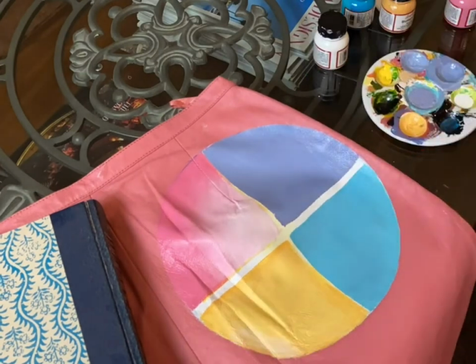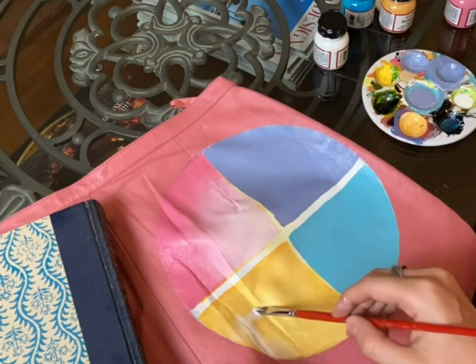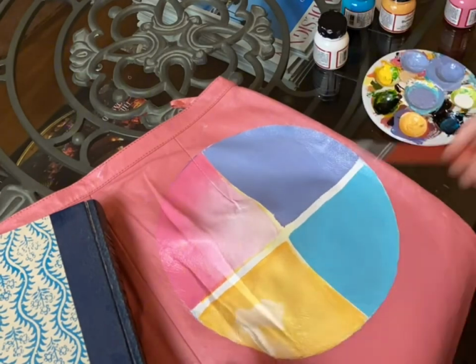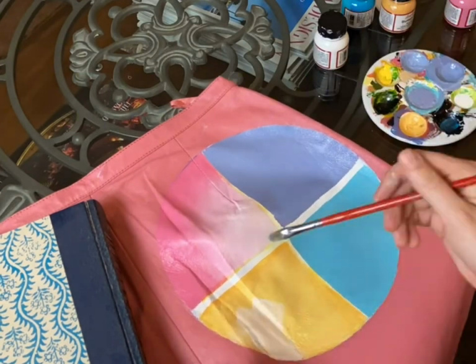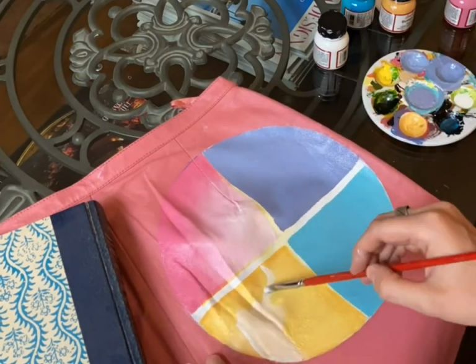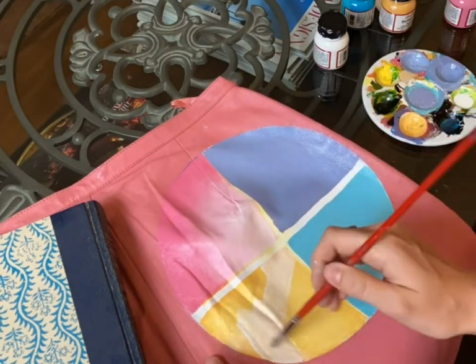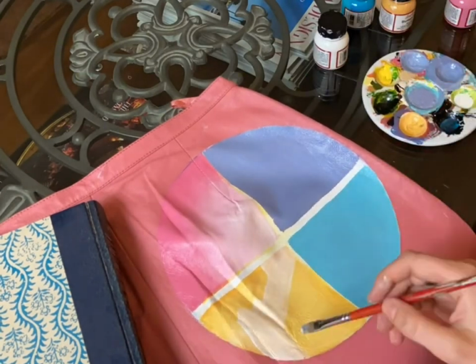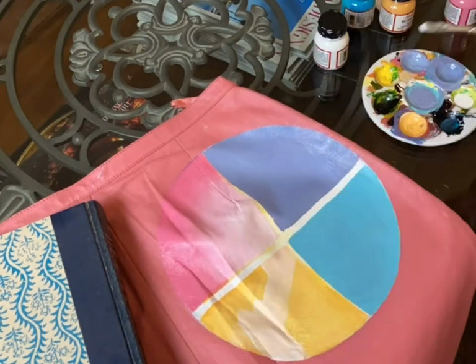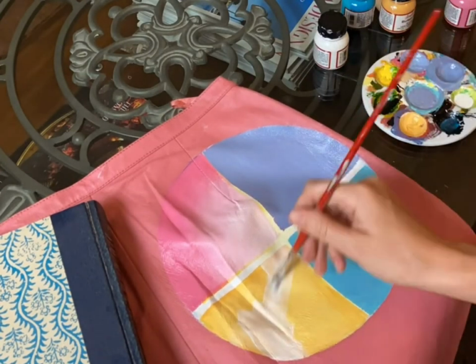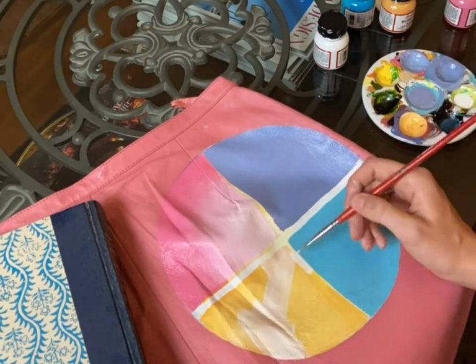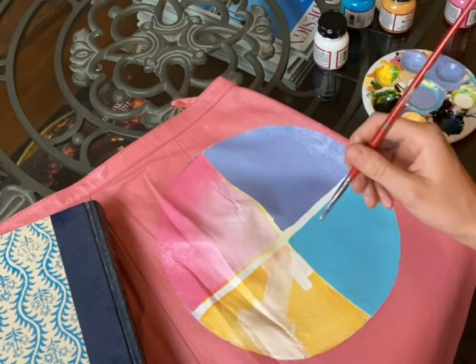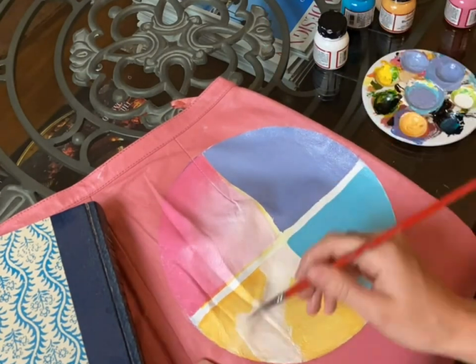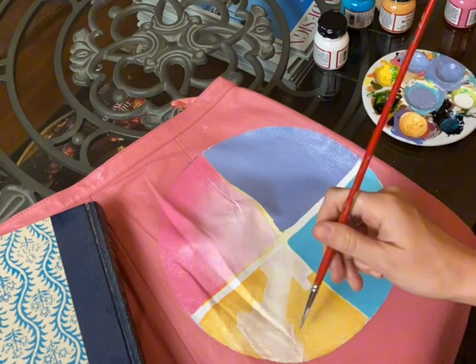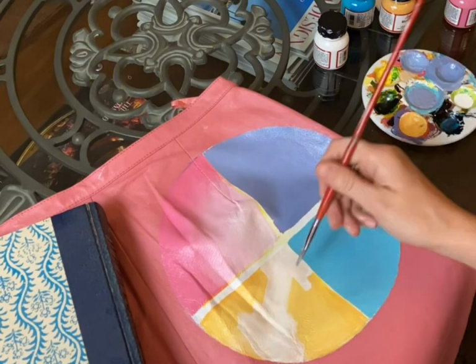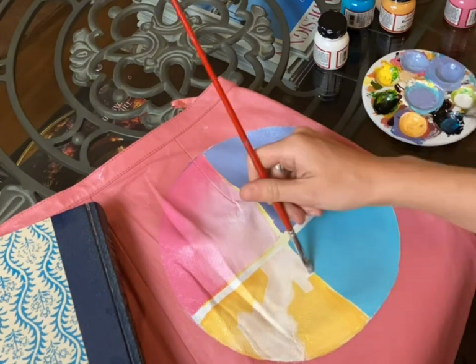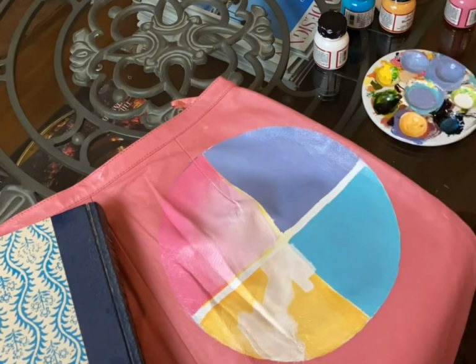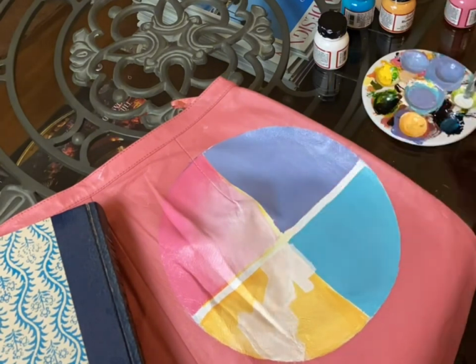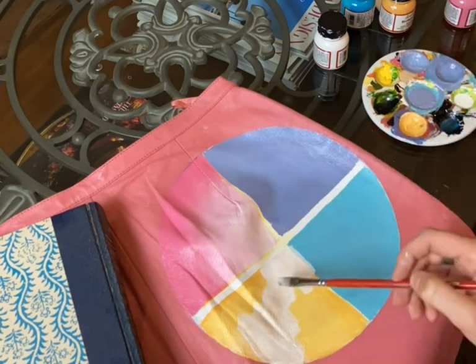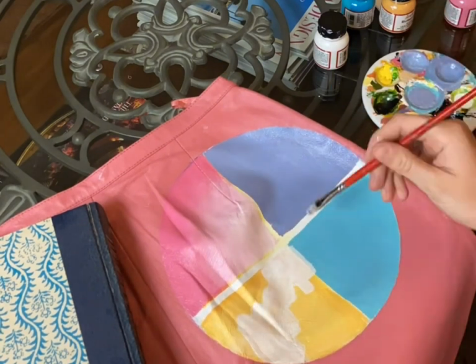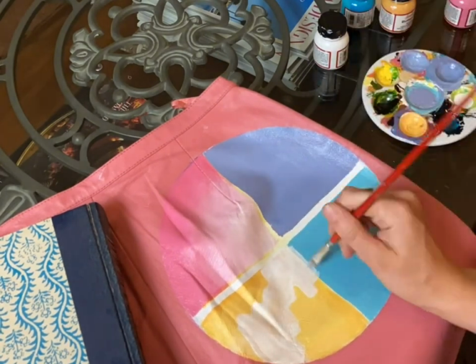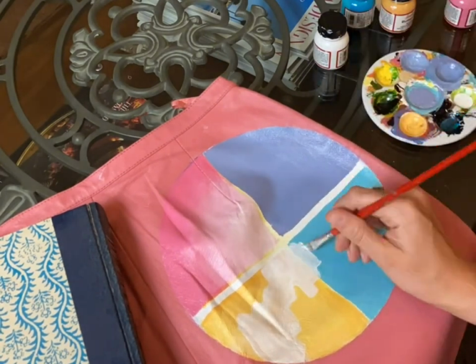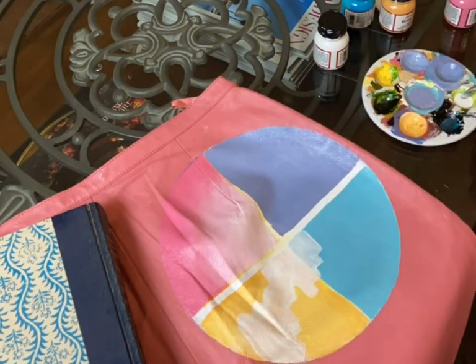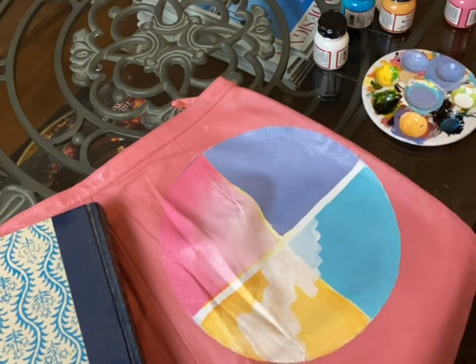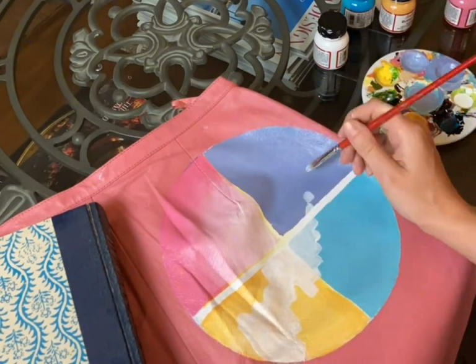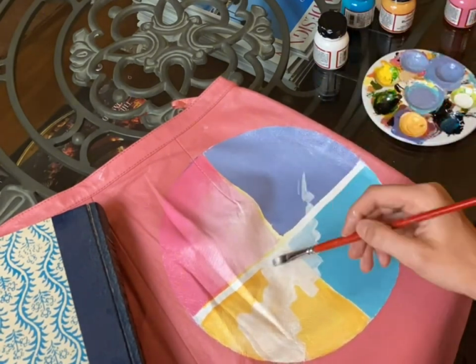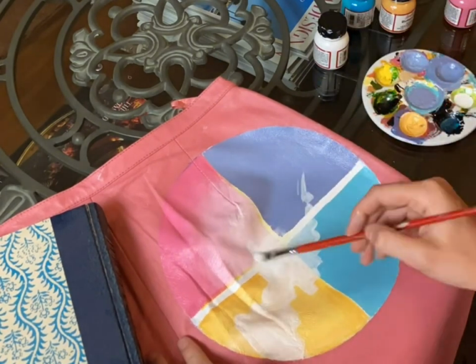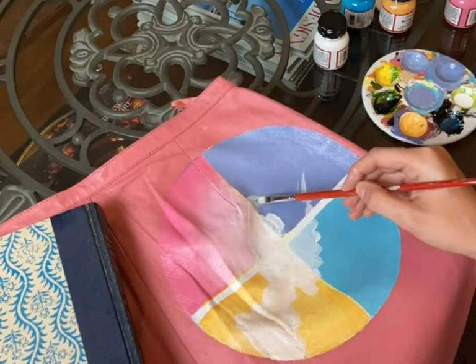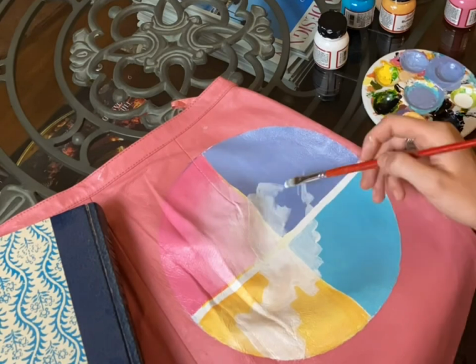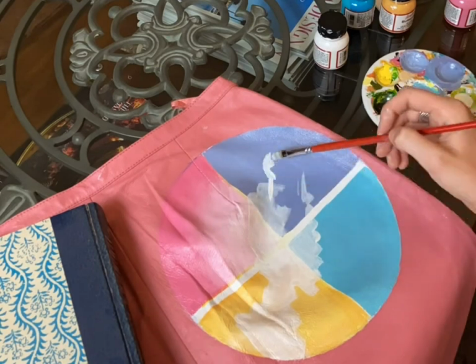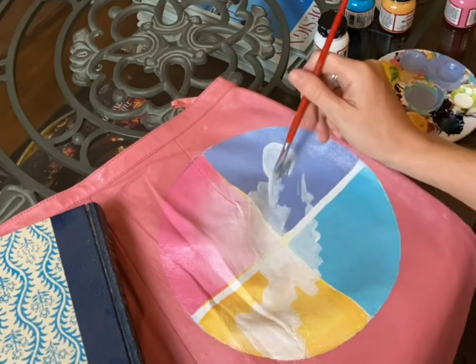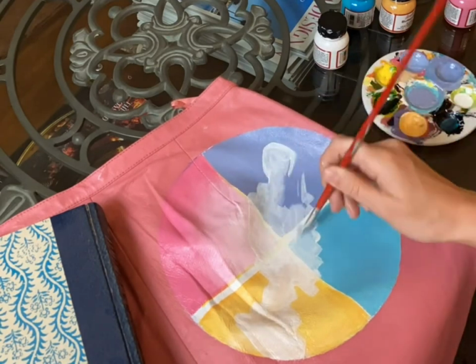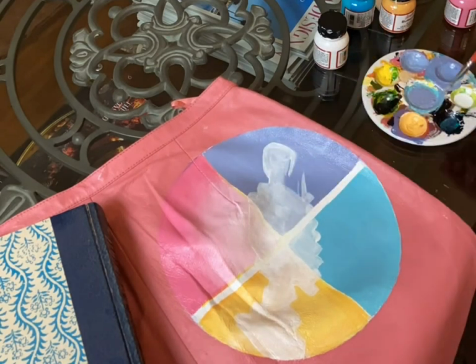When you're mixing your paints it's nice to have an opaque color that you're mixing with. It will build more coverage, so adding a little bit of white to these background colors will make them look more full and less transparent.